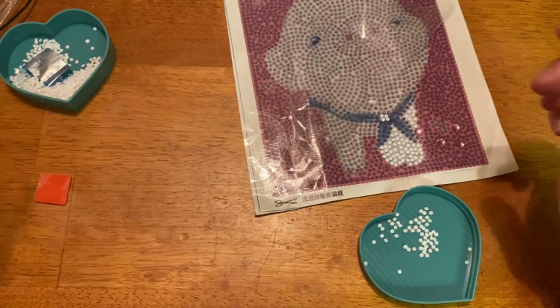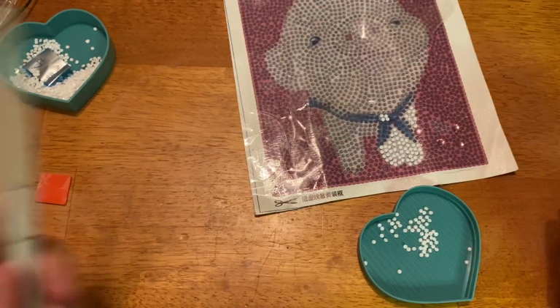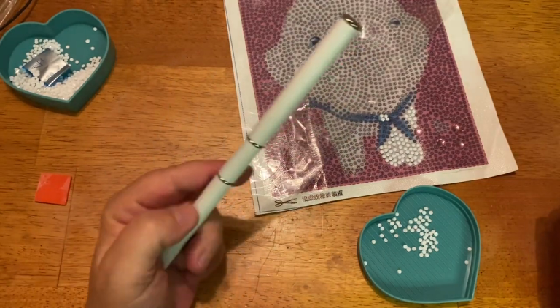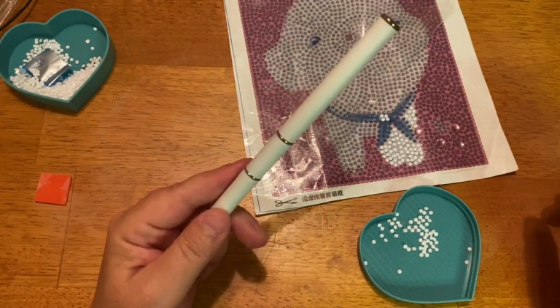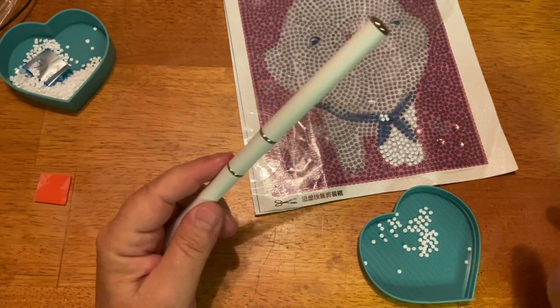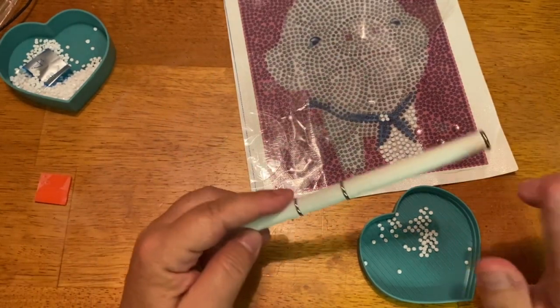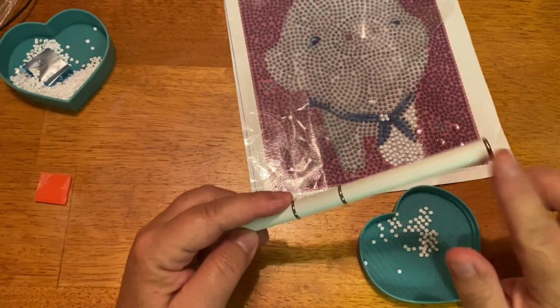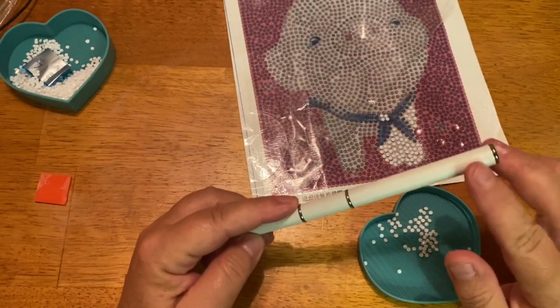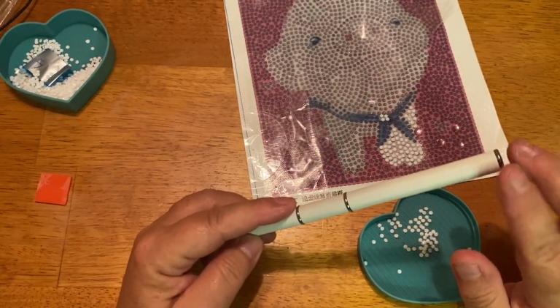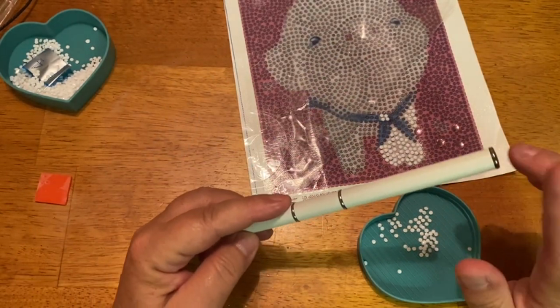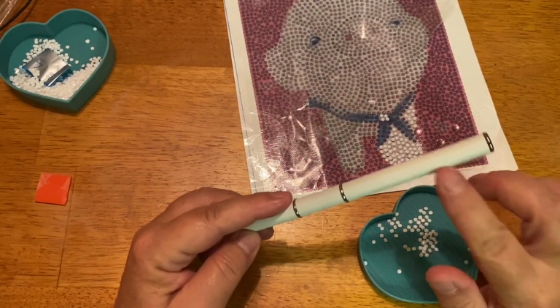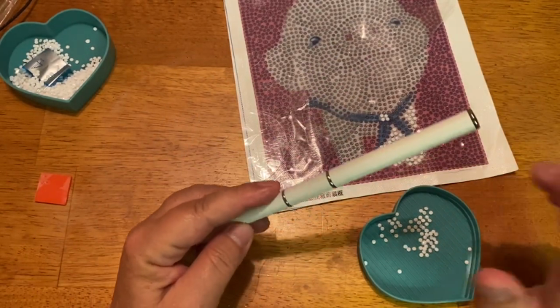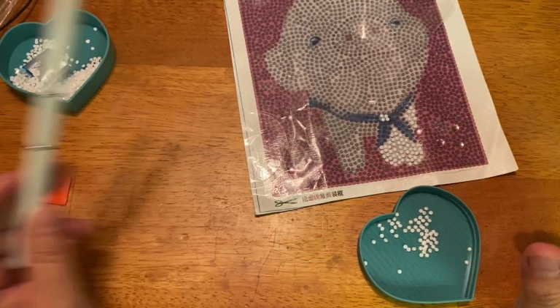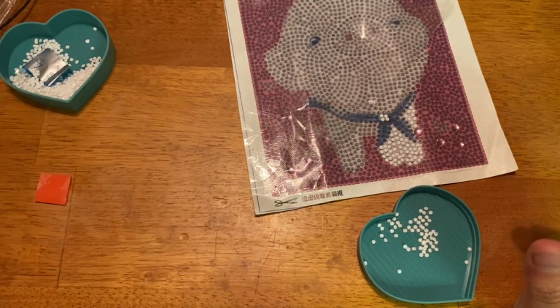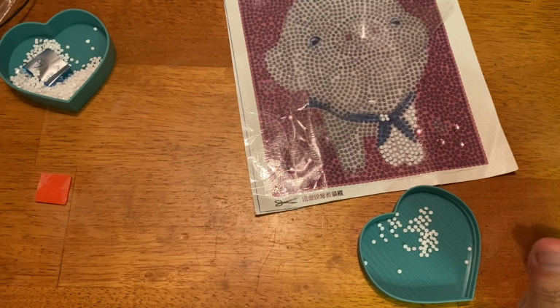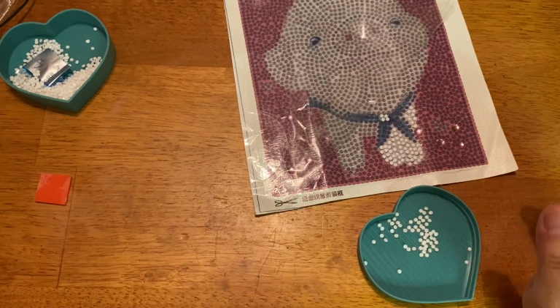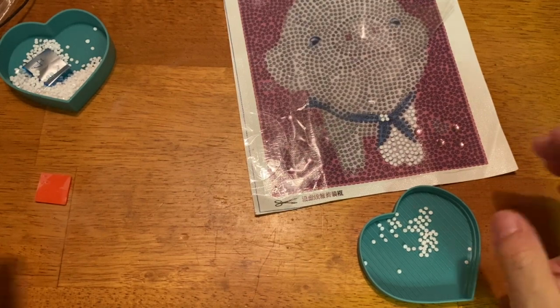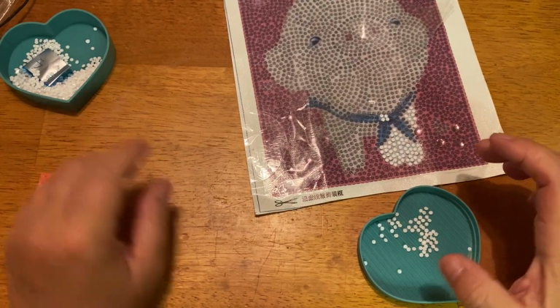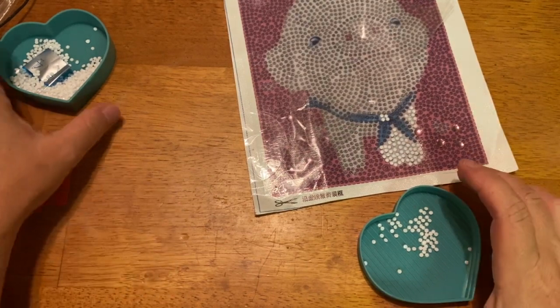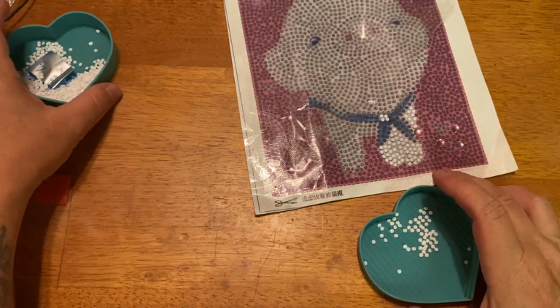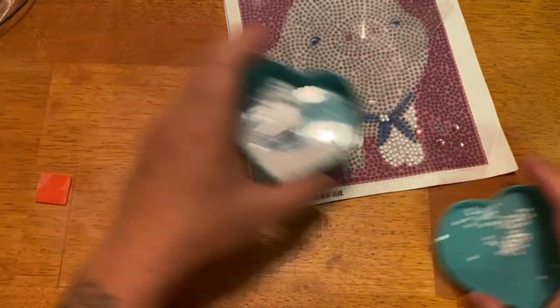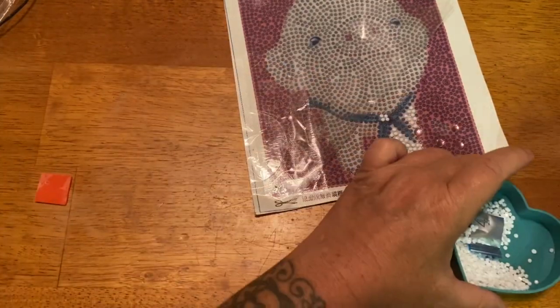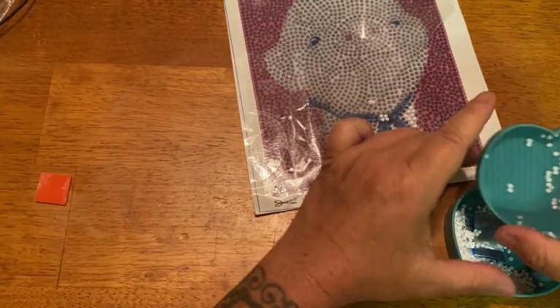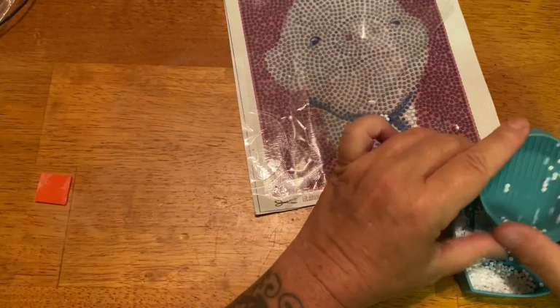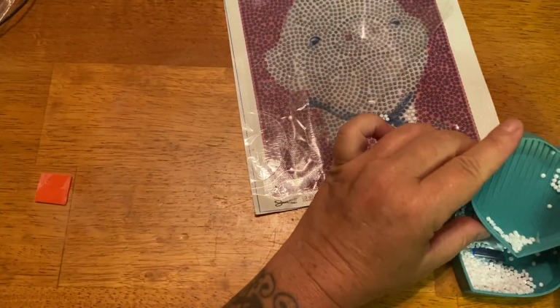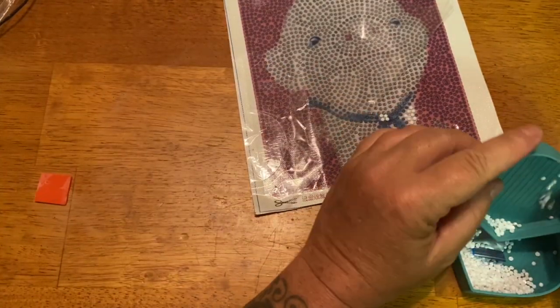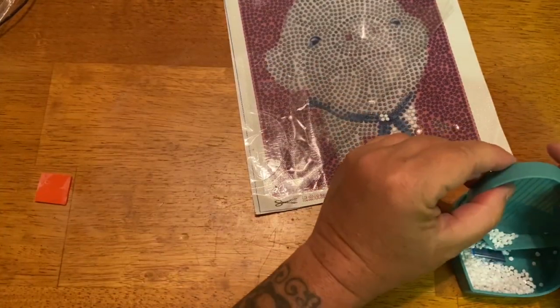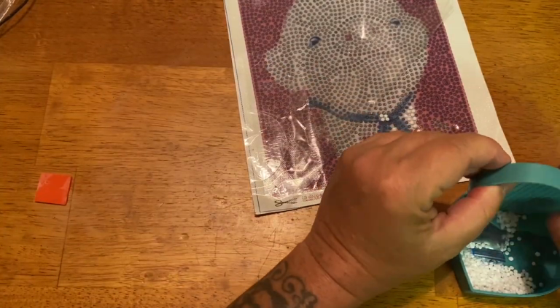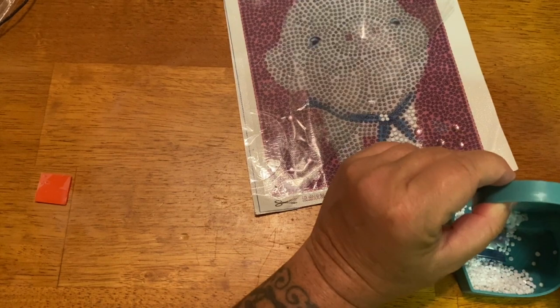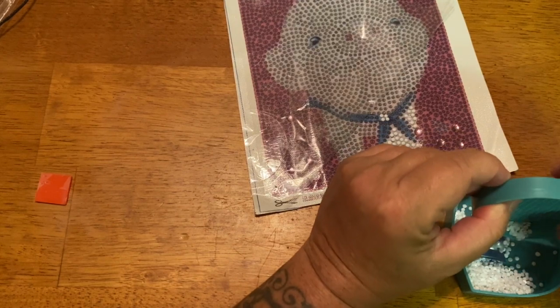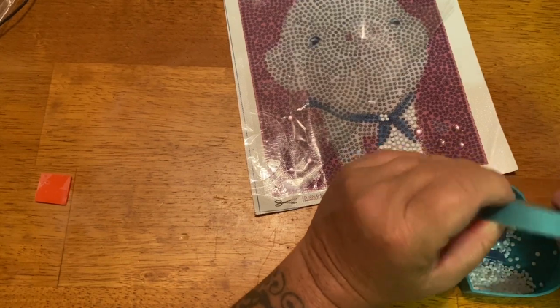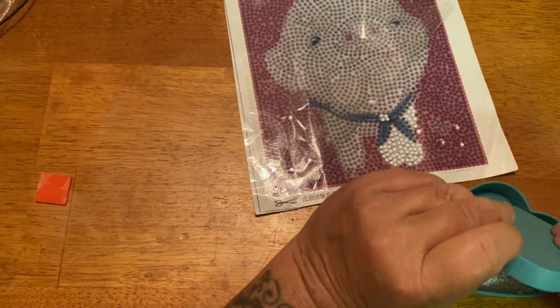I think also on the site you can buy replacements for when the wax does wear down a little bit, so that's pretty nifty.